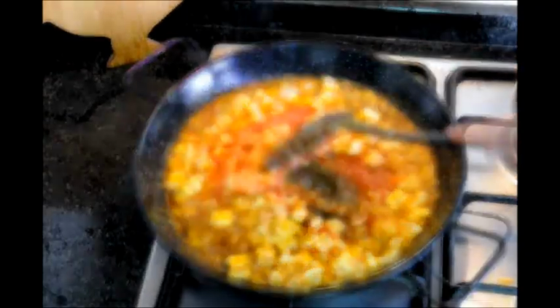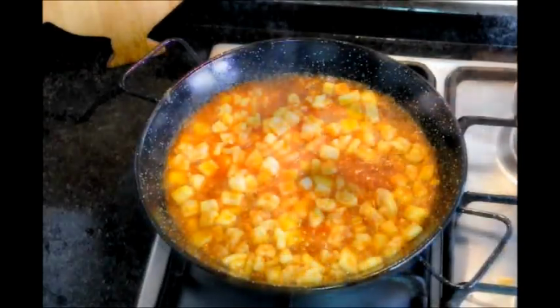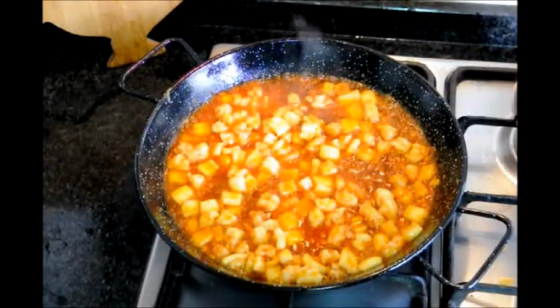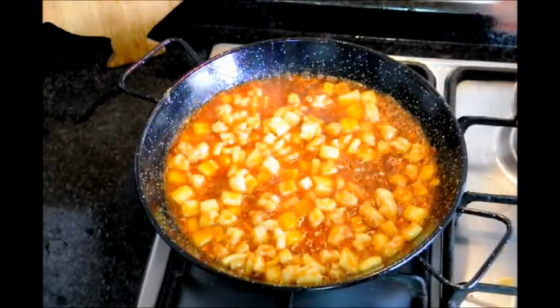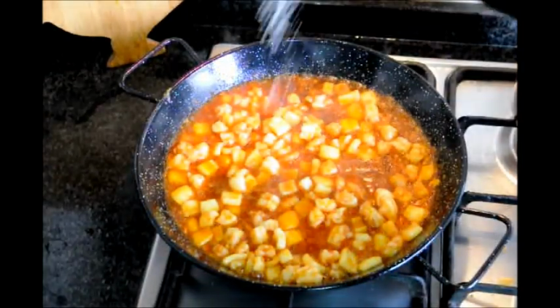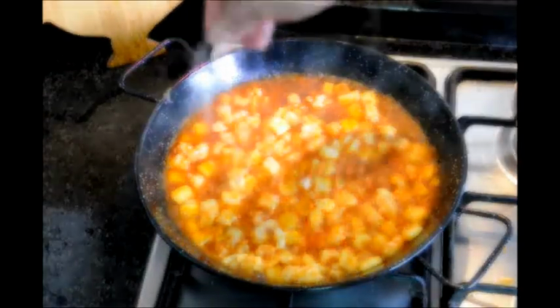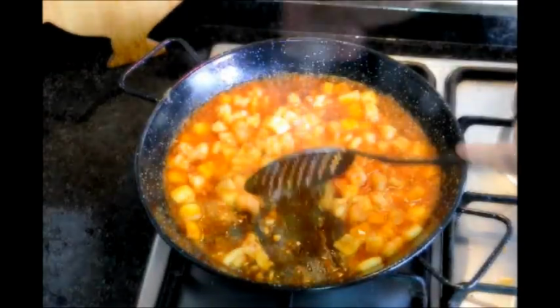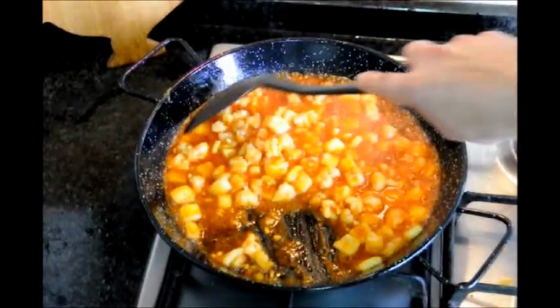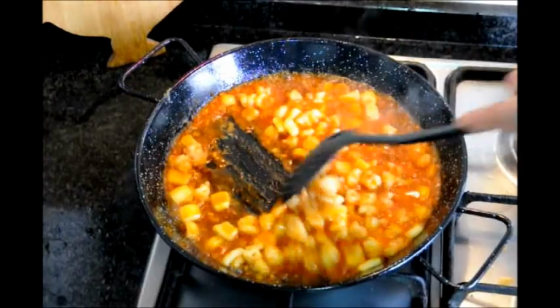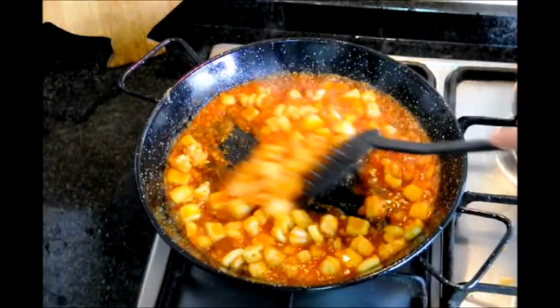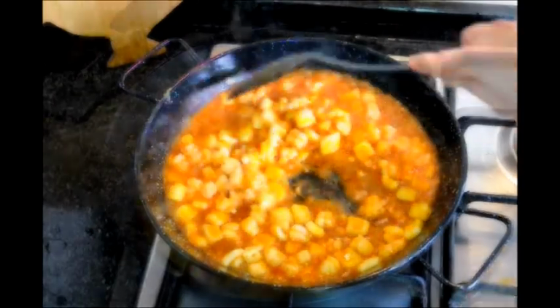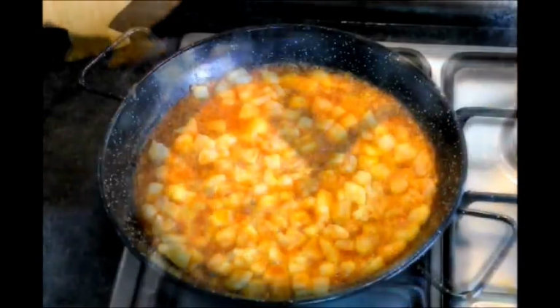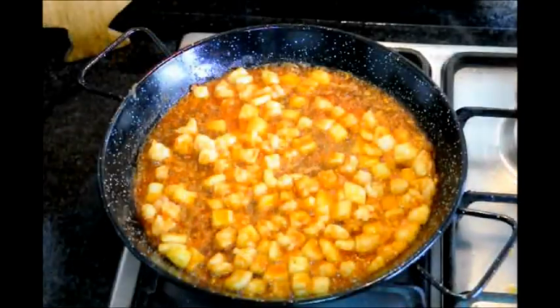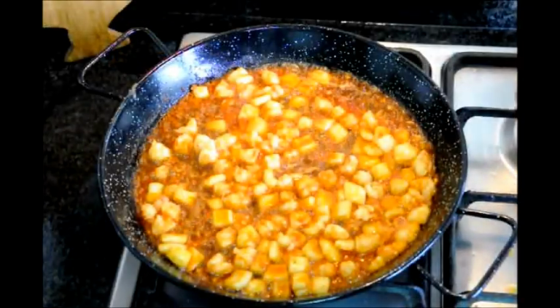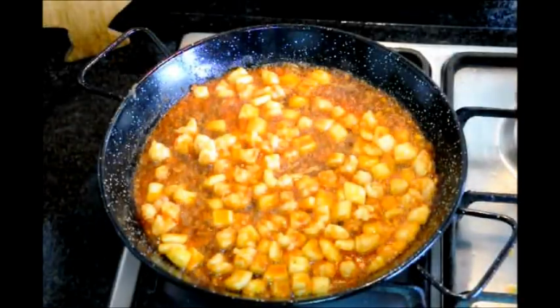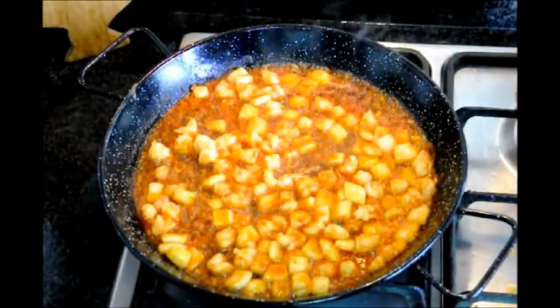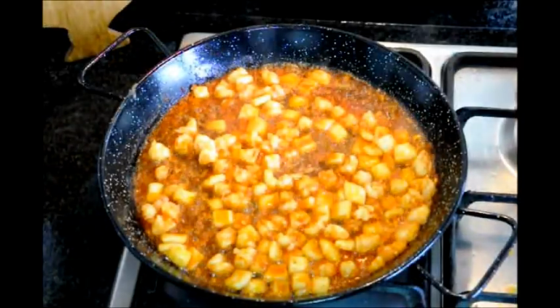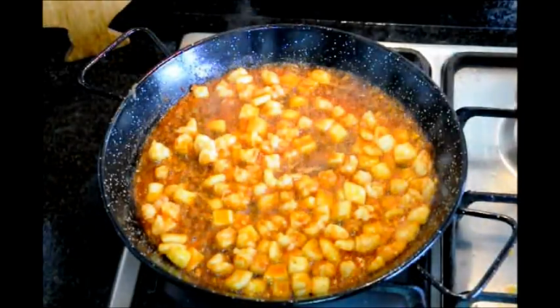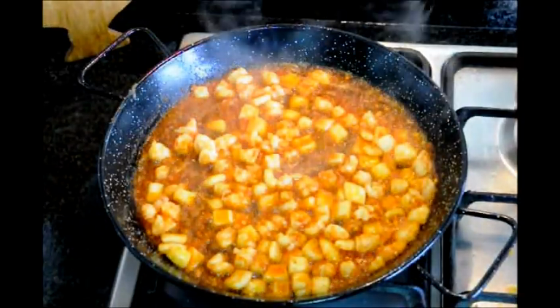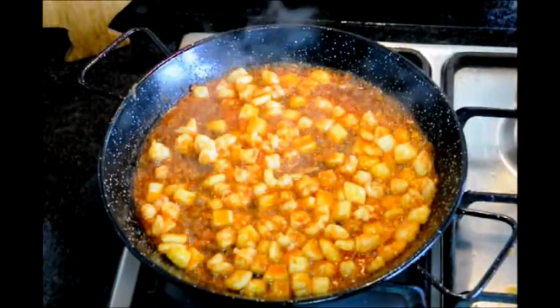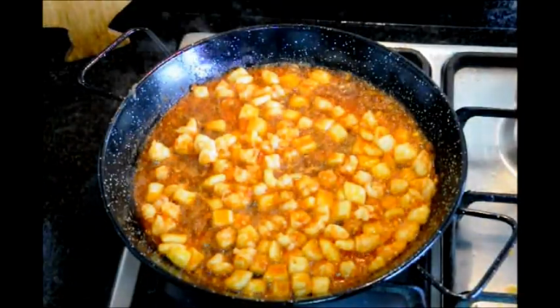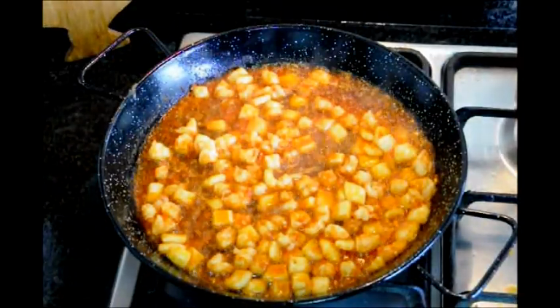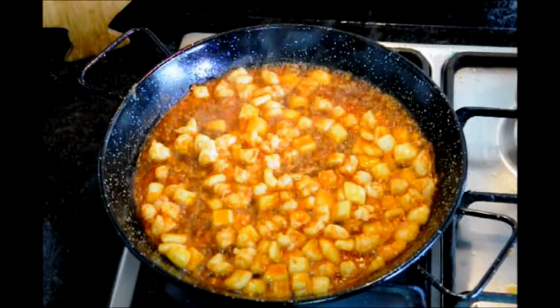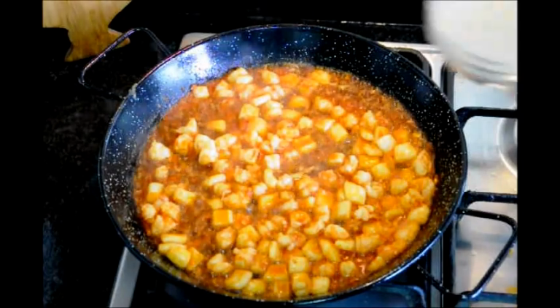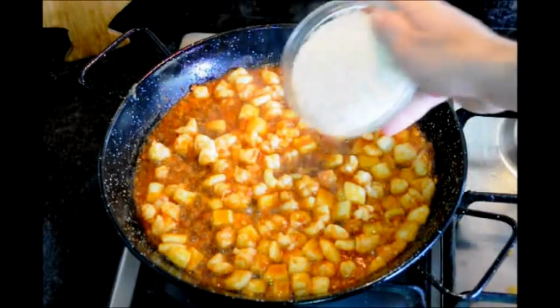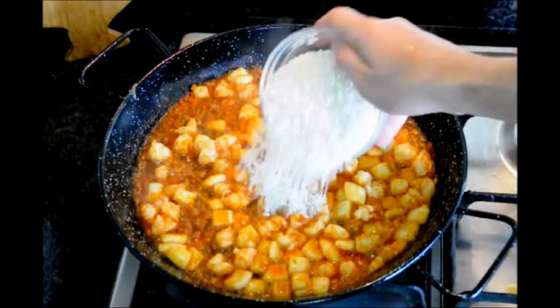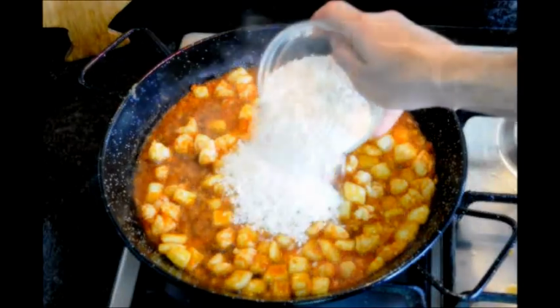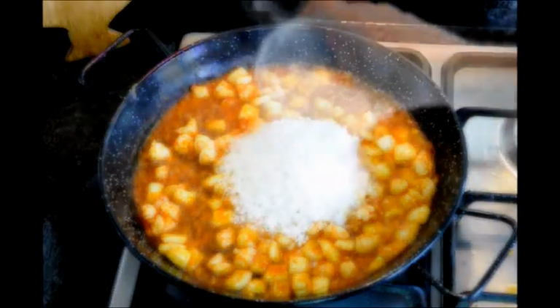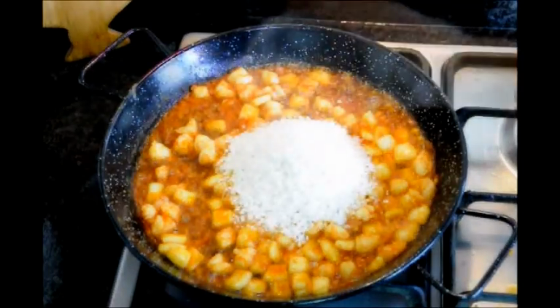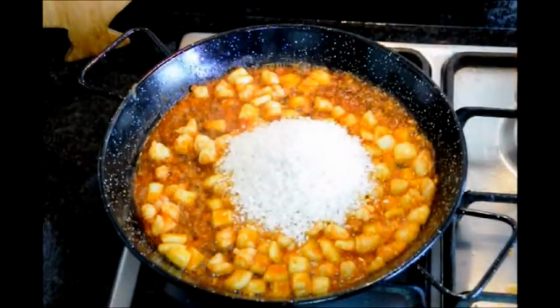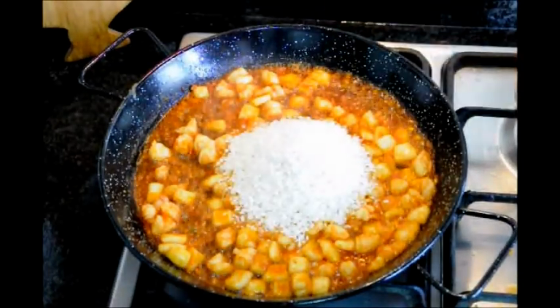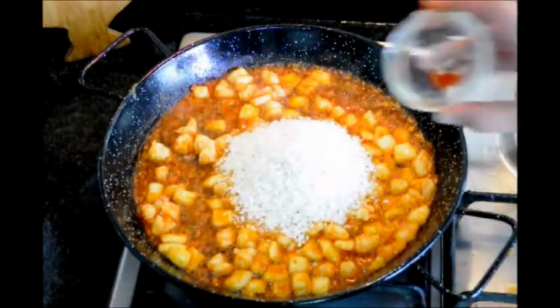Add a generous pinch of sea salt, and about two minutes after adding your tomato puree, grab our one cup of round rice and add it to the pan, as well as your saffron in powder form.